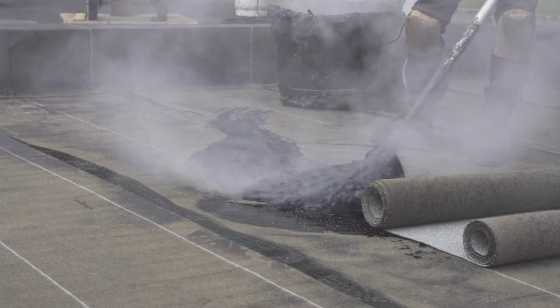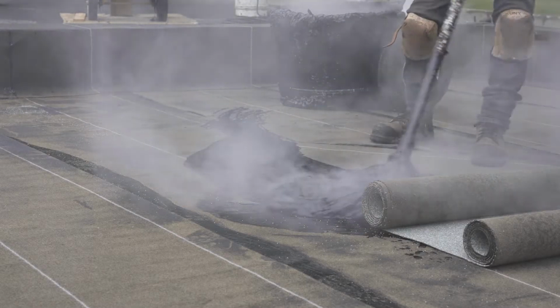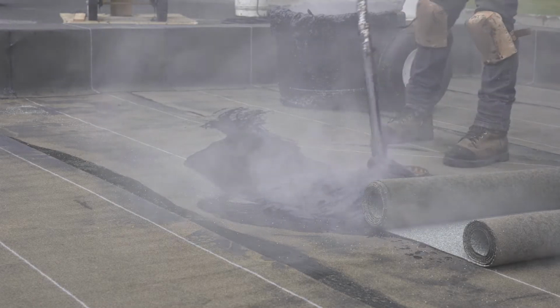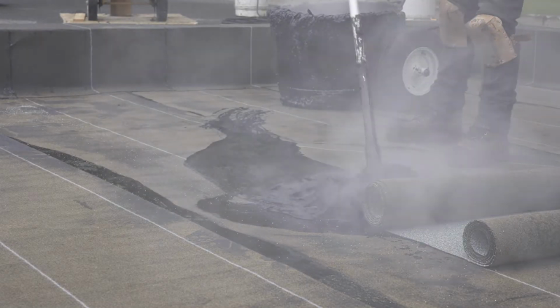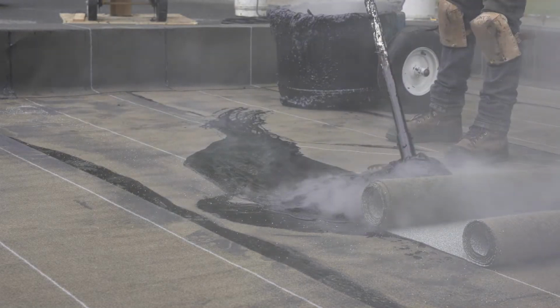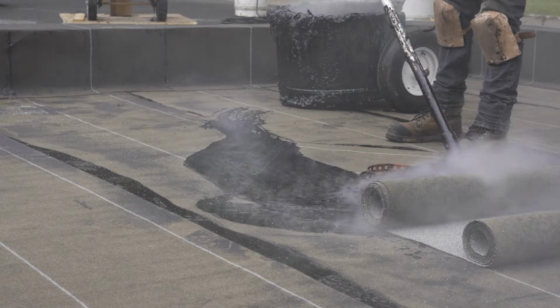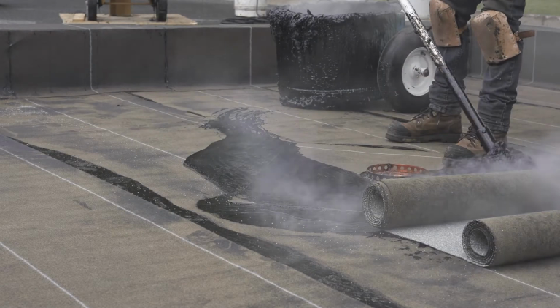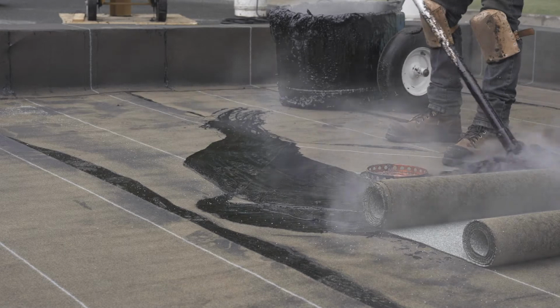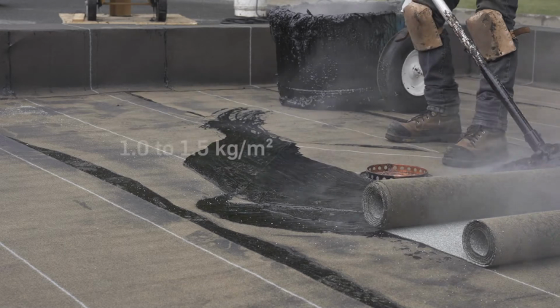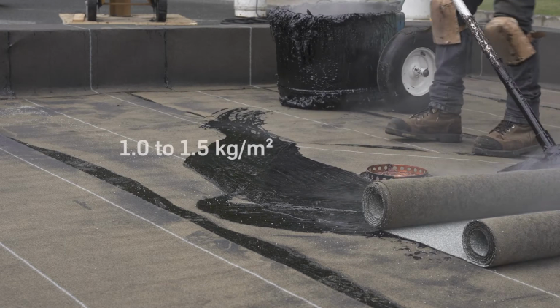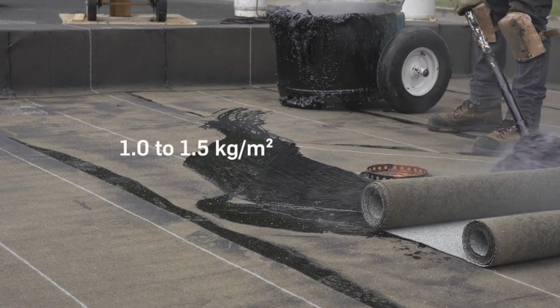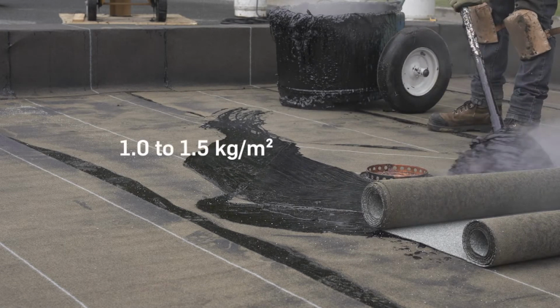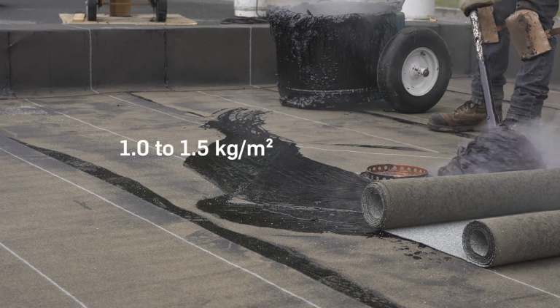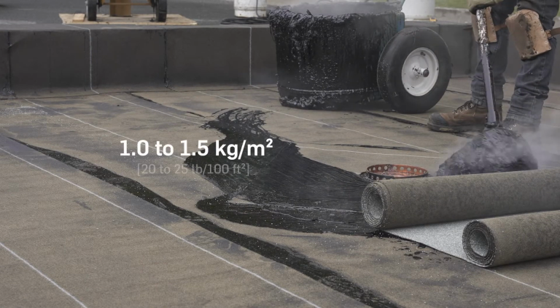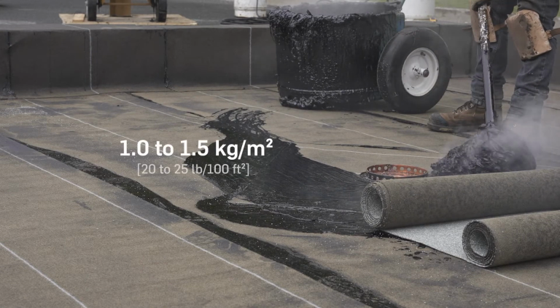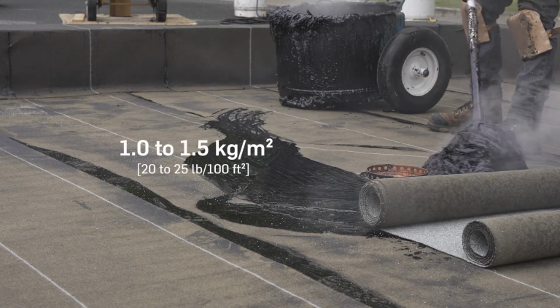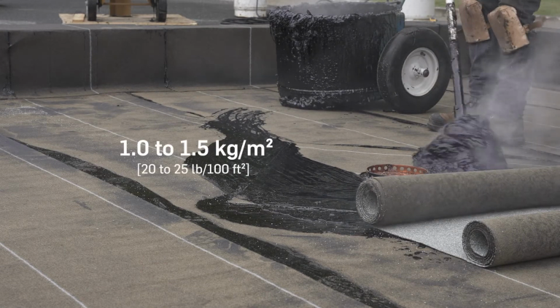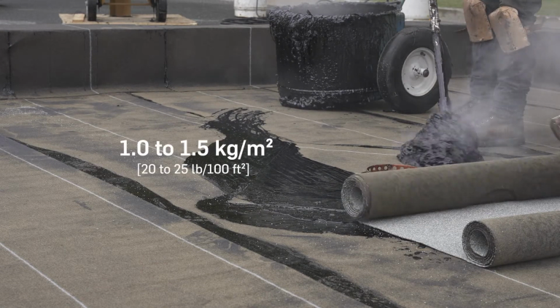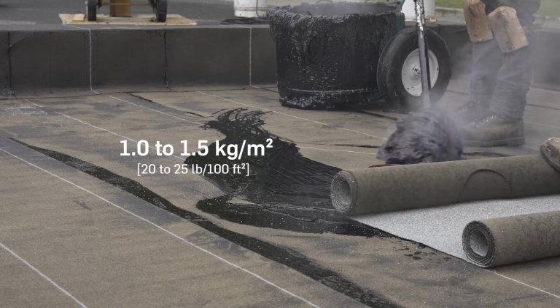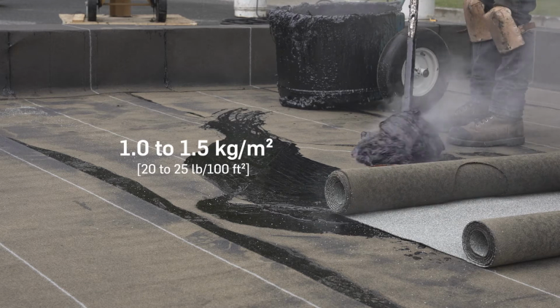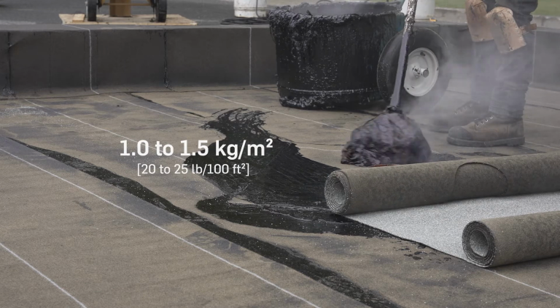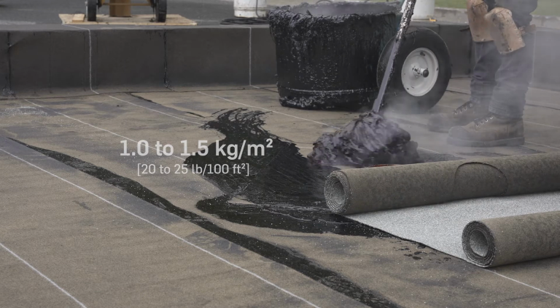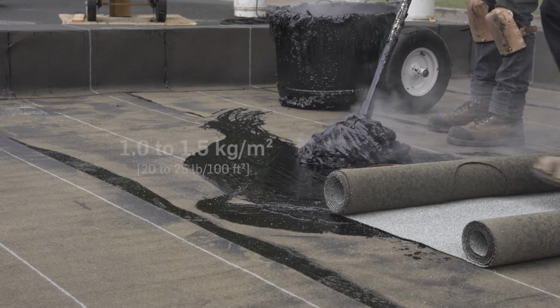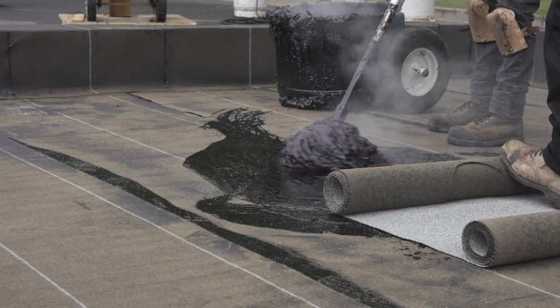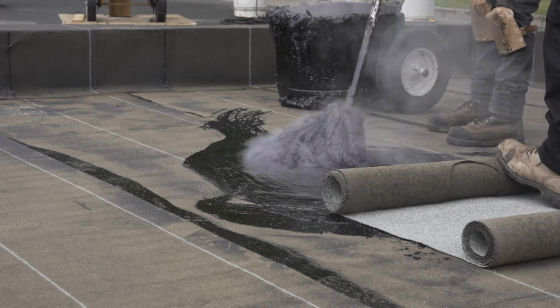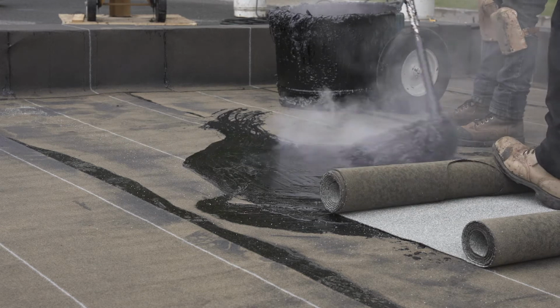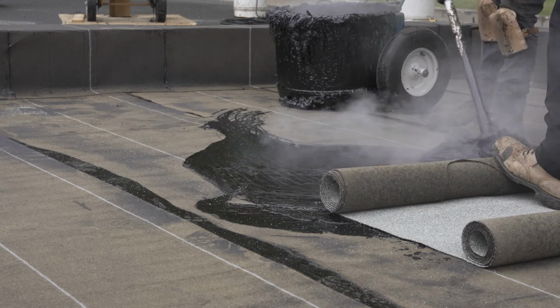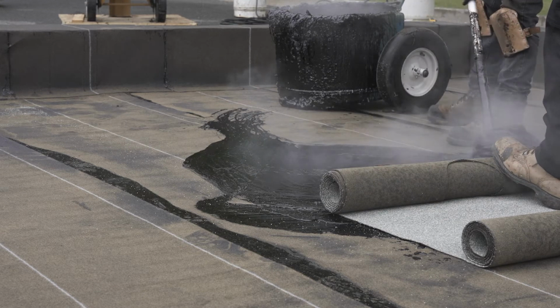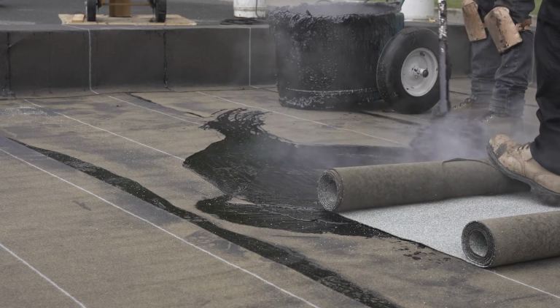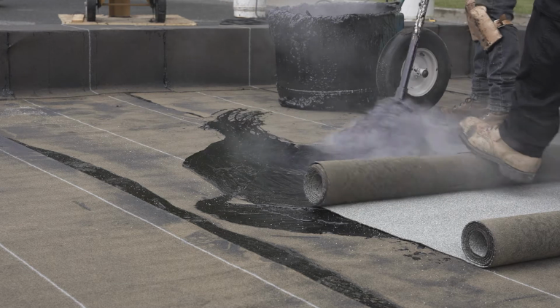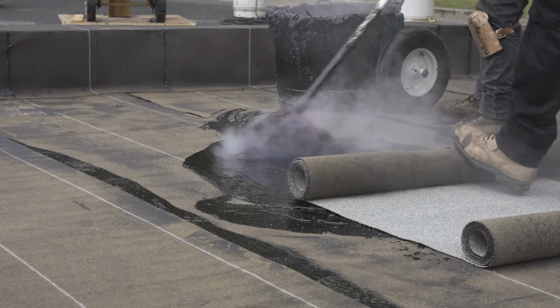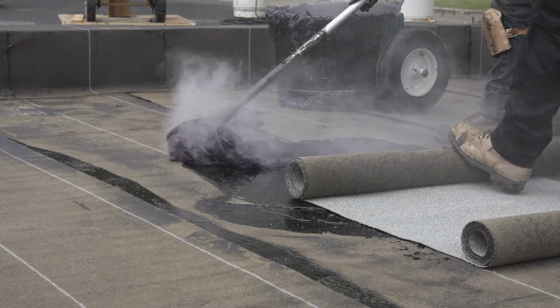Spread the bitumen on the base sheet membrane with a mop at a rate of 1 to 1.5 kg per square meter, or 20 to 25 pounds per 100 square feet. While applying hot bitumen, slowly unroll the membrane onto the bitumen.